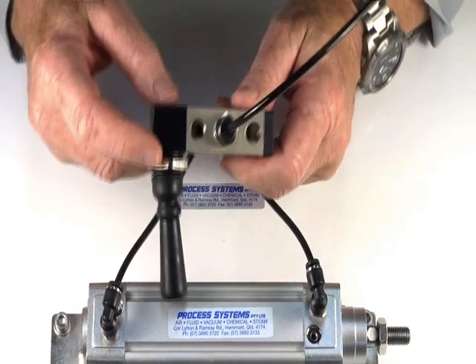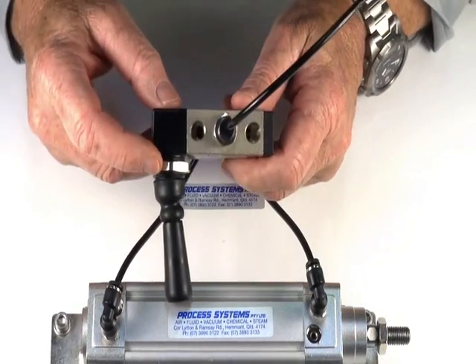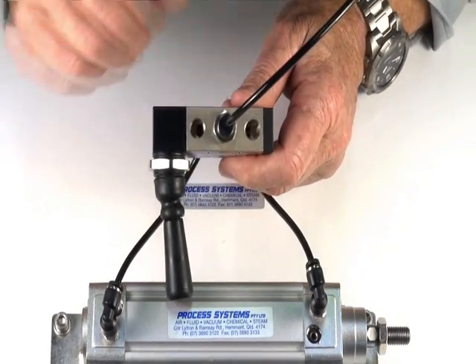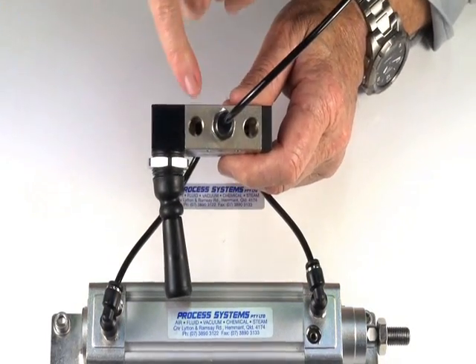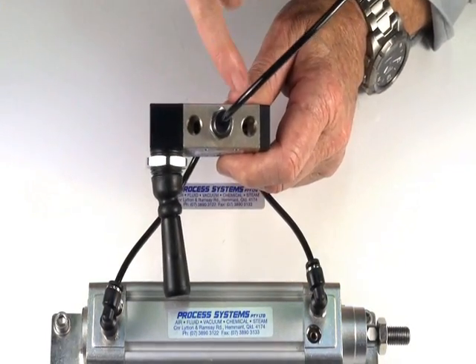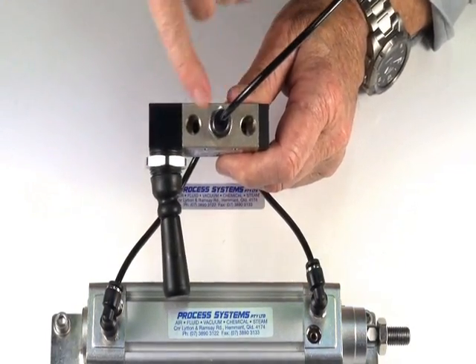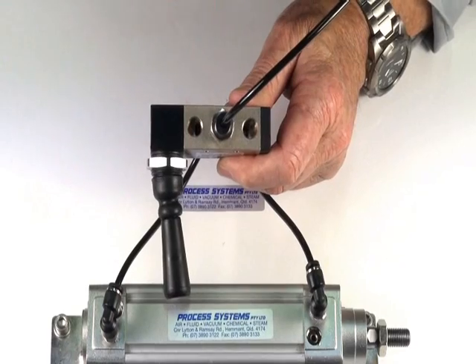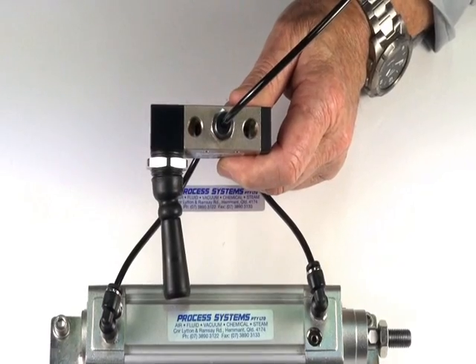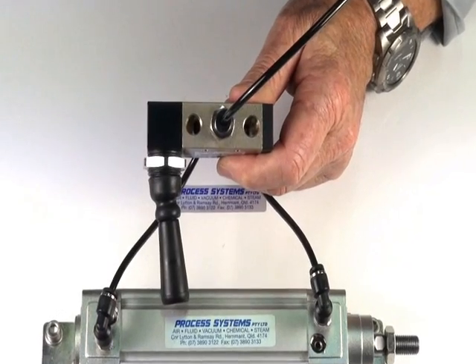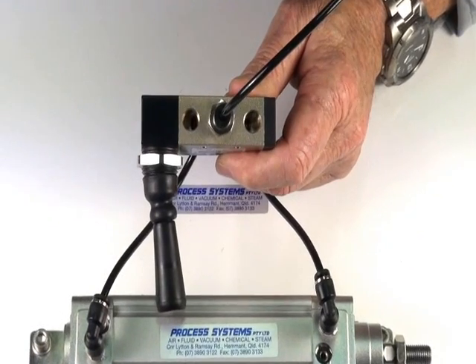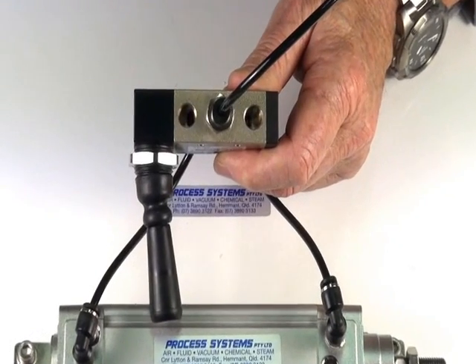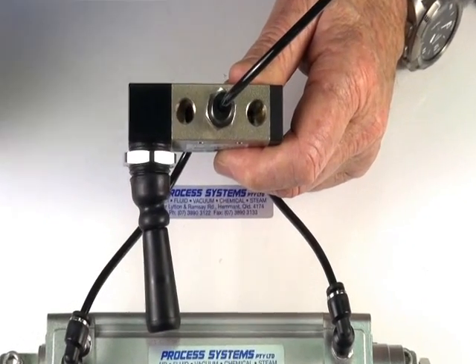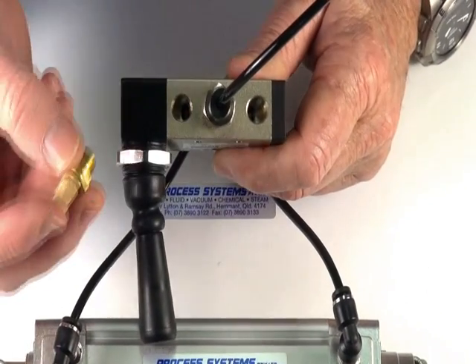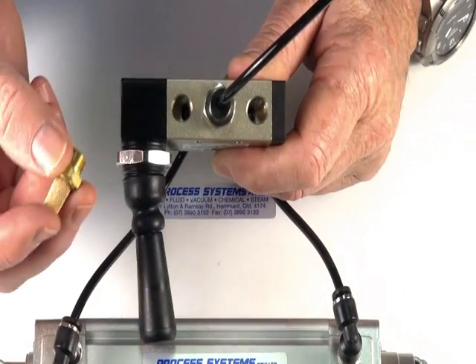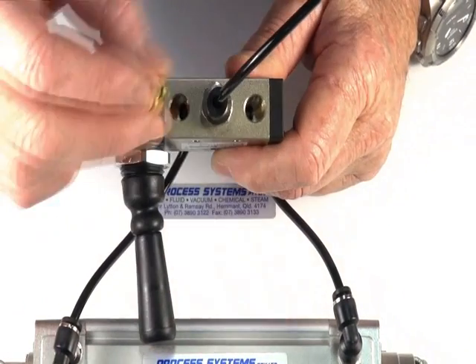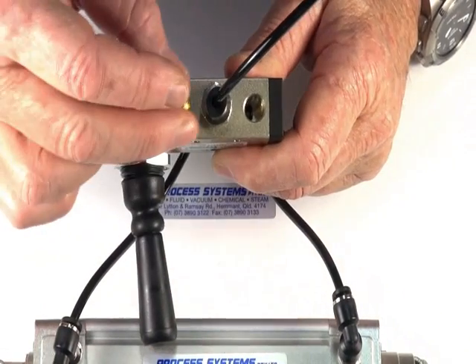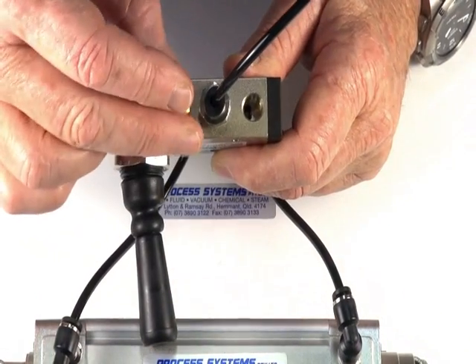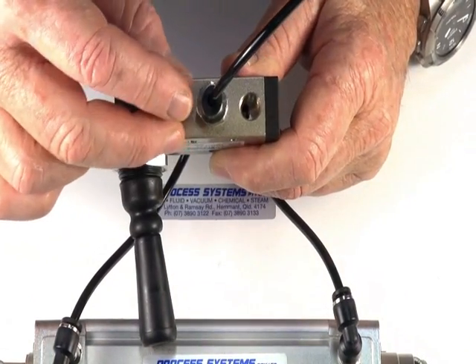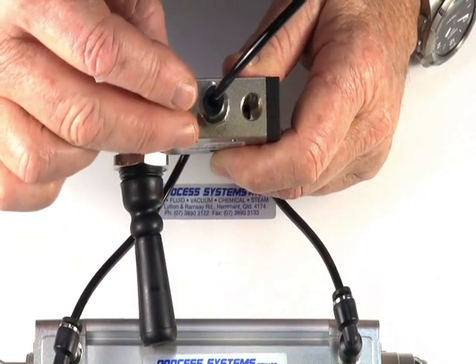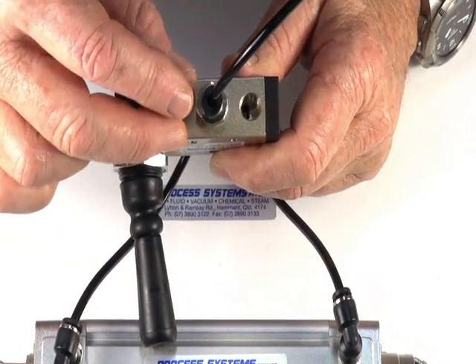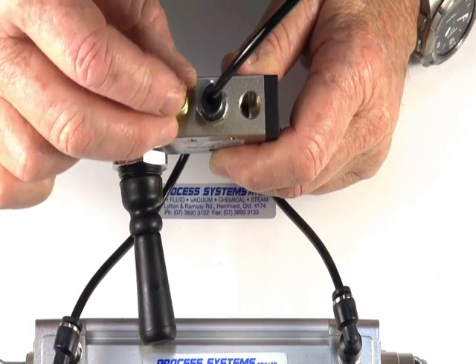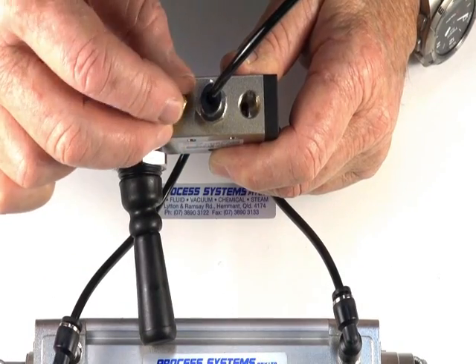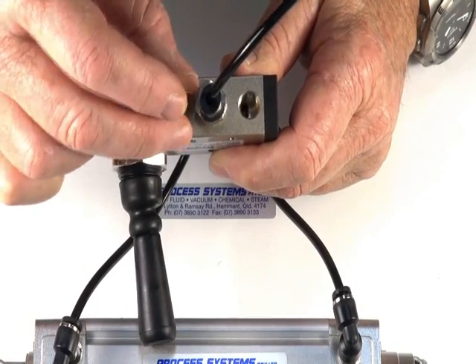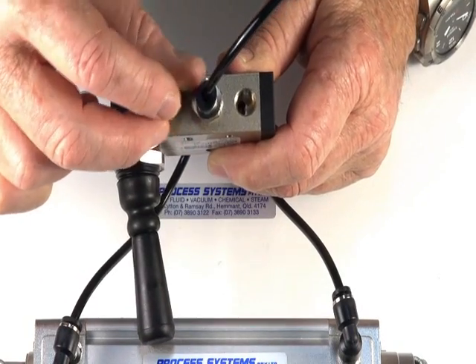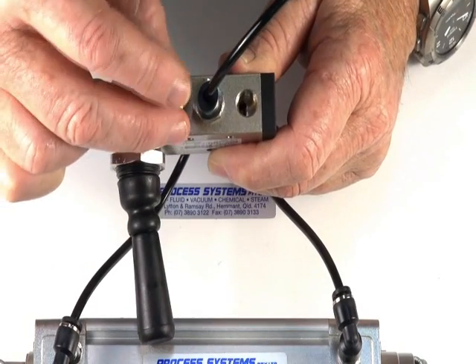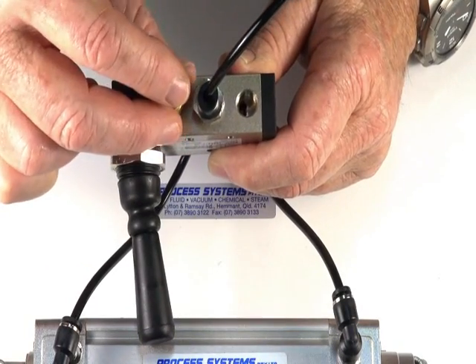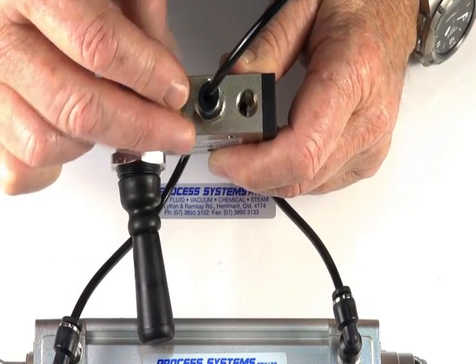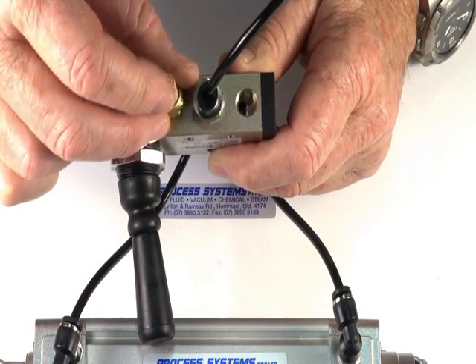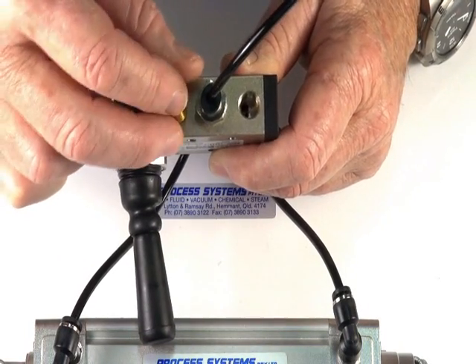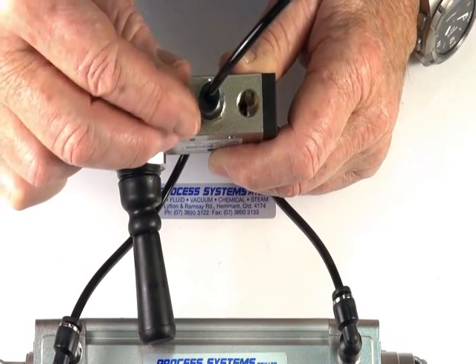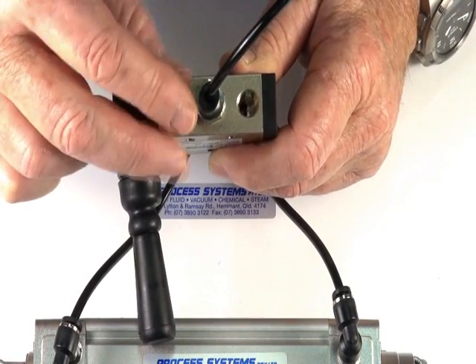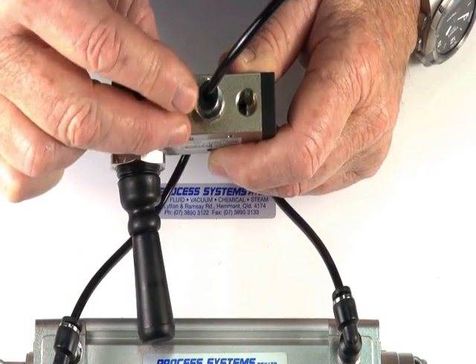We also have the two exhaust ports which are one eighth BSP. We can put little silencers into those to control the exhausting and make it quiet.